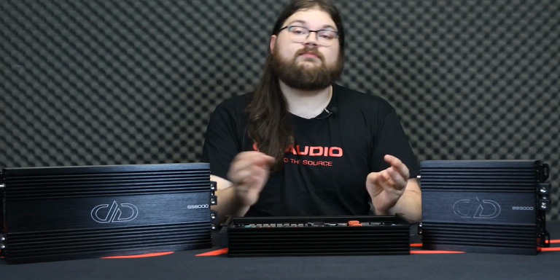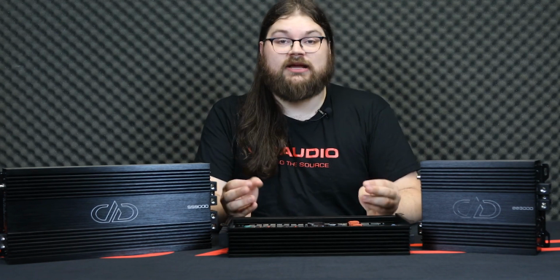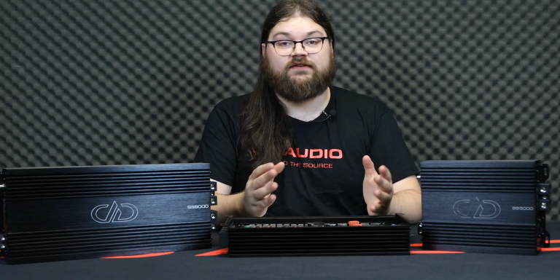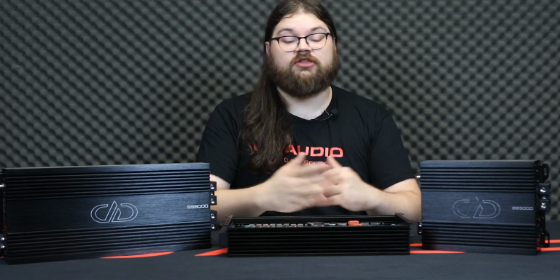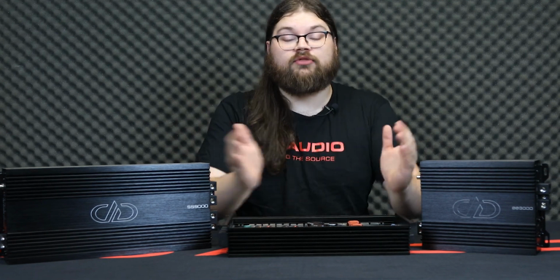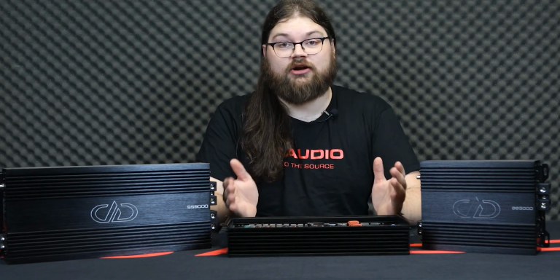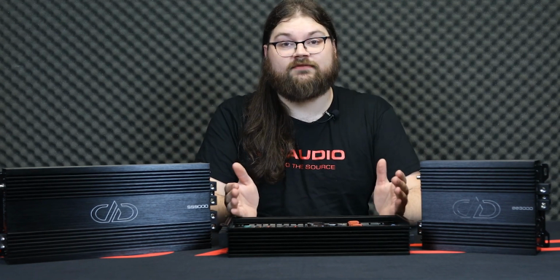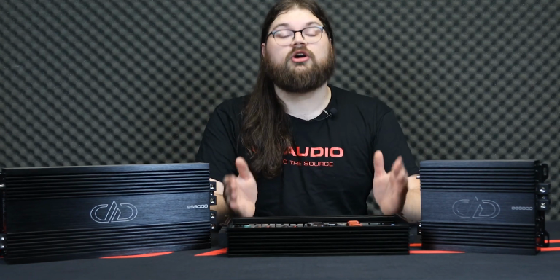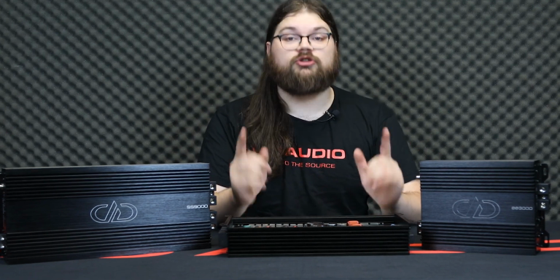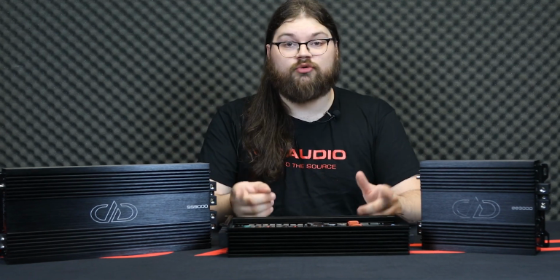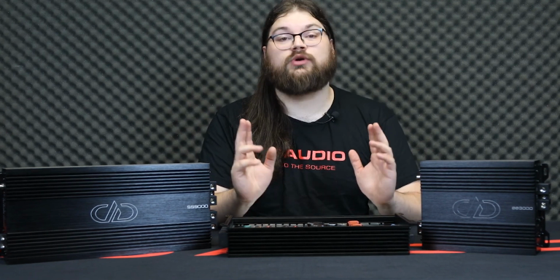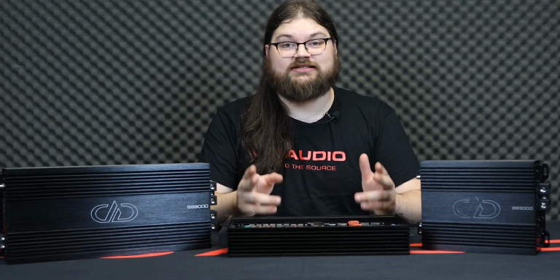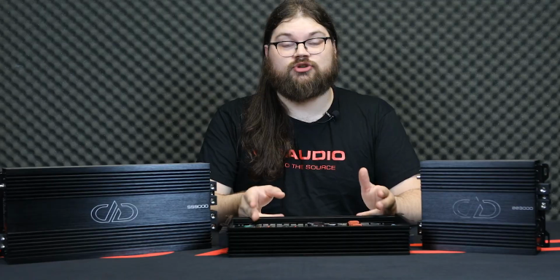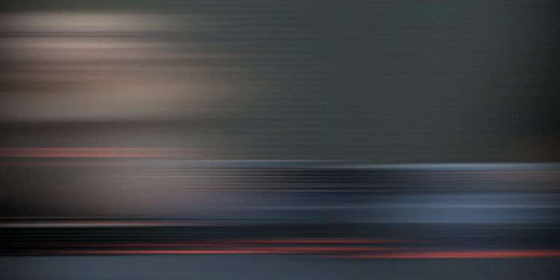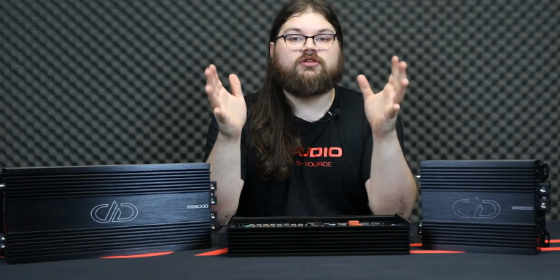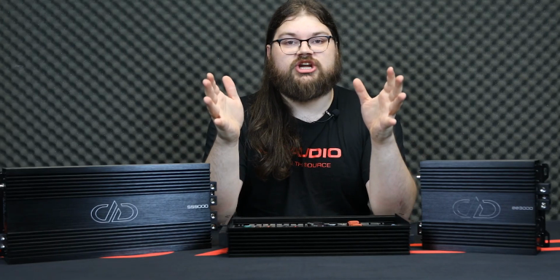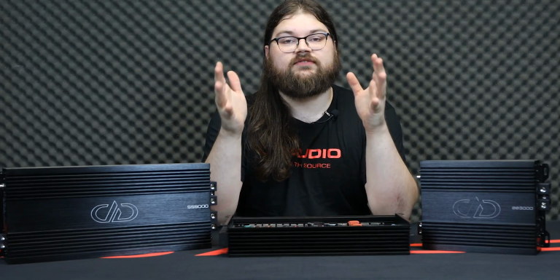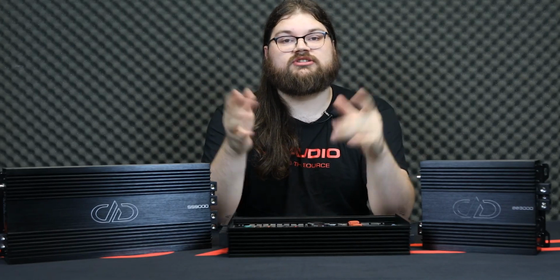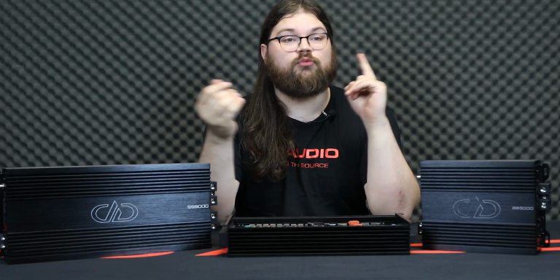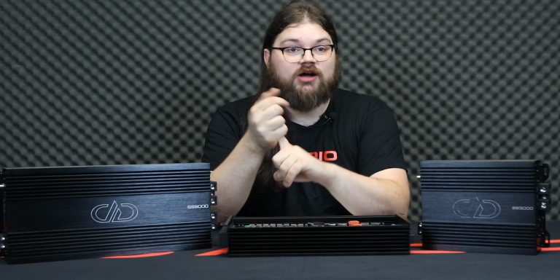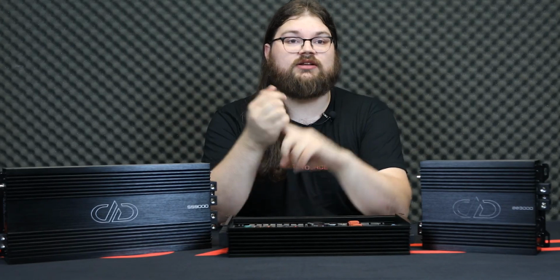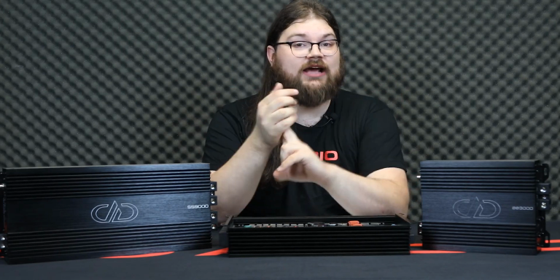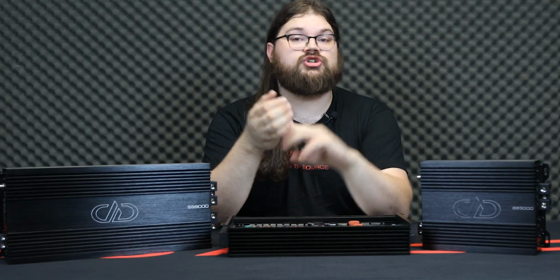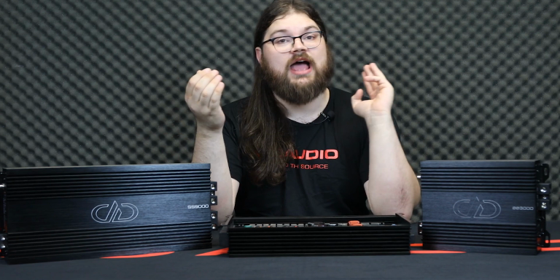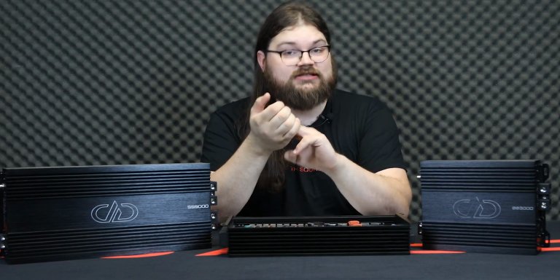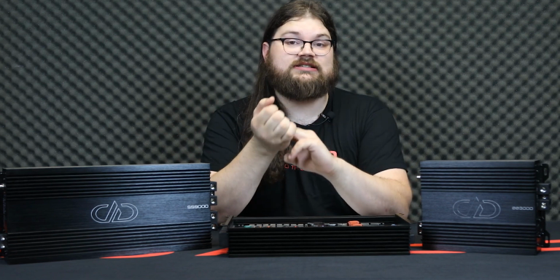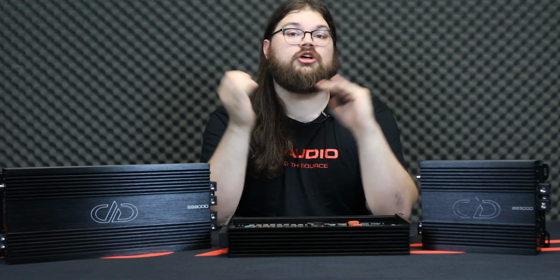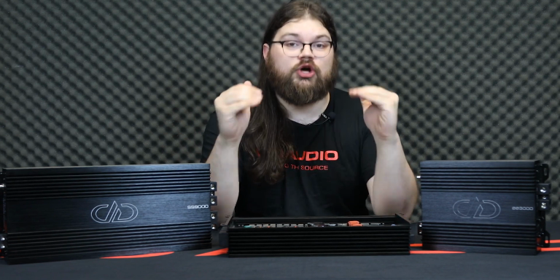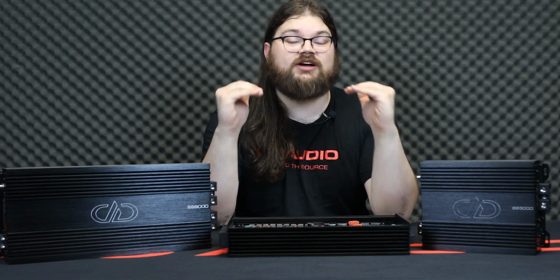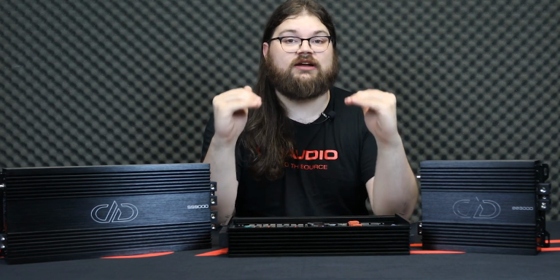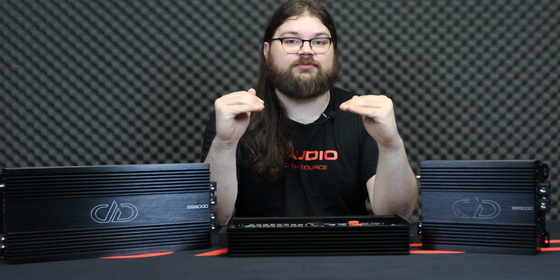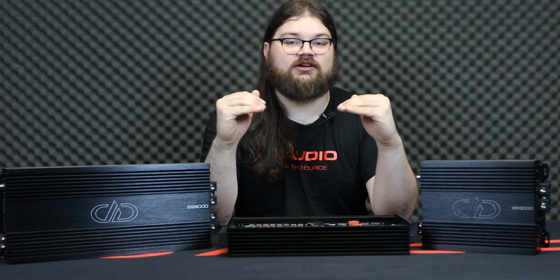Lastly, improvements were made to the filtering throughout the entire amplifier for a lower noise floor and less distortion. All of these changes have resulted in a rock-solid, high-efficiency, excellent-sounding, low-cost line of amplifiers.